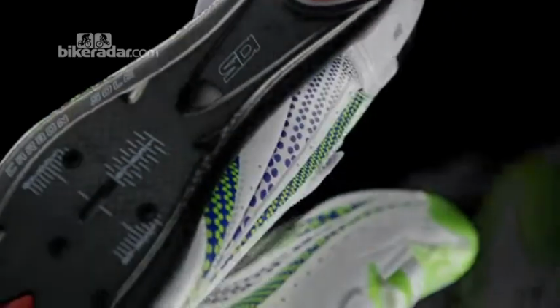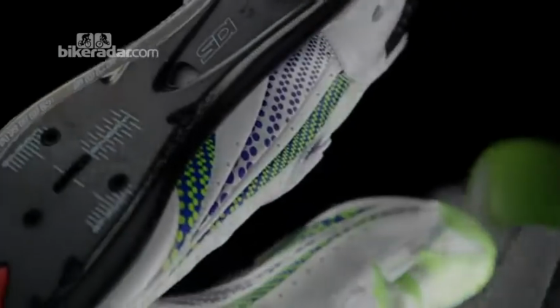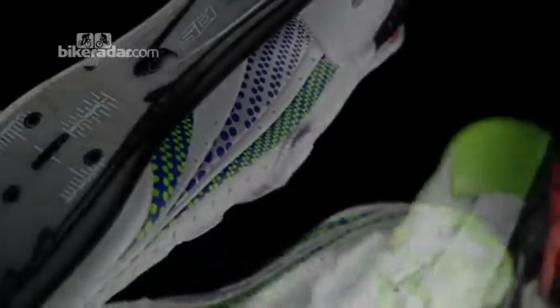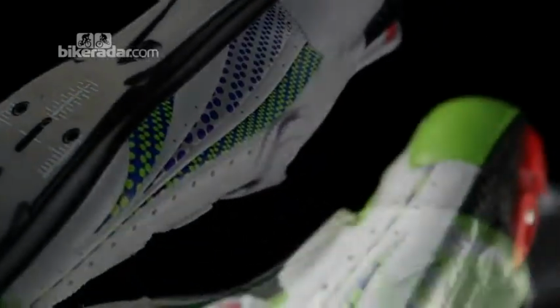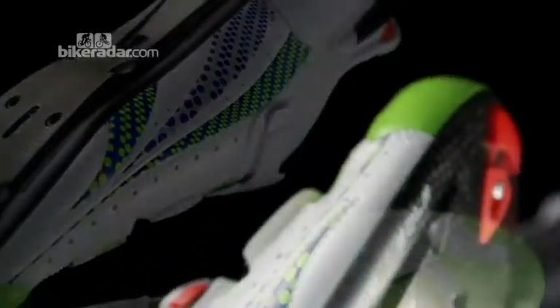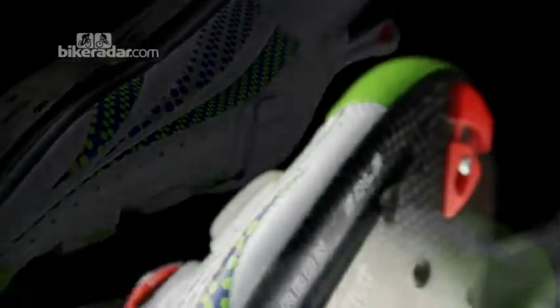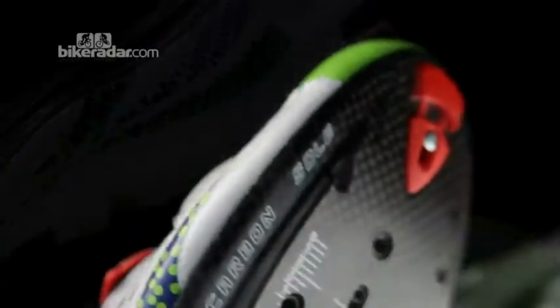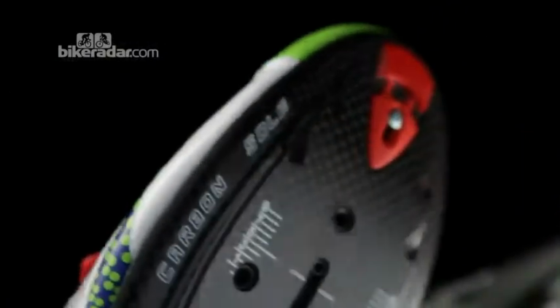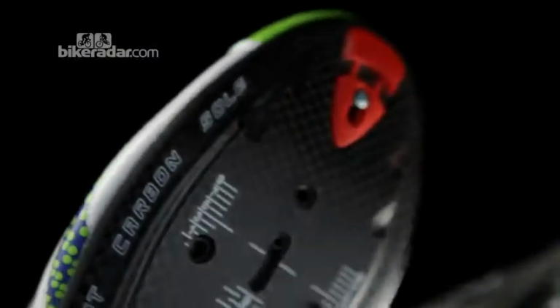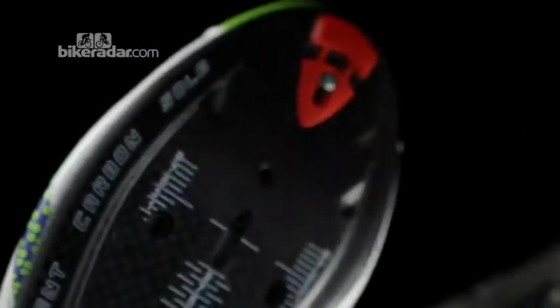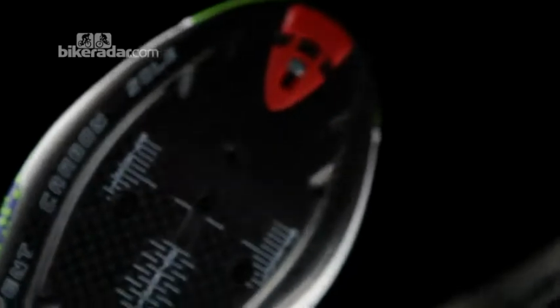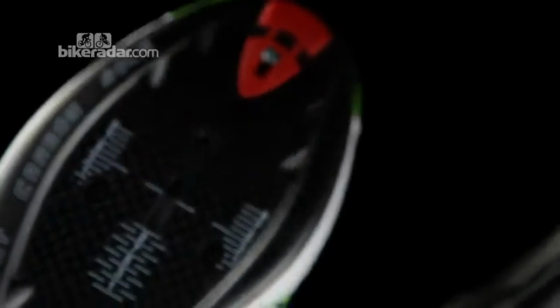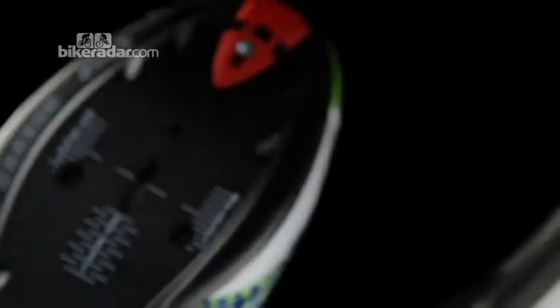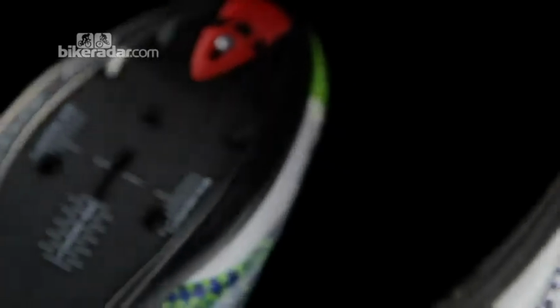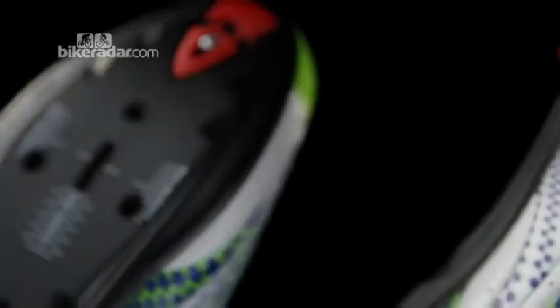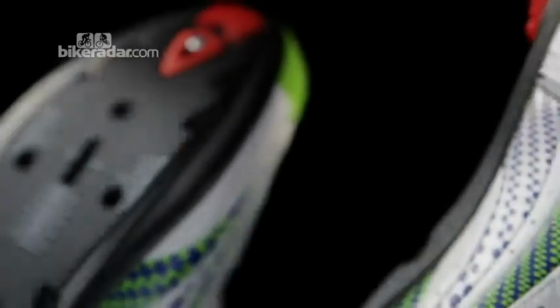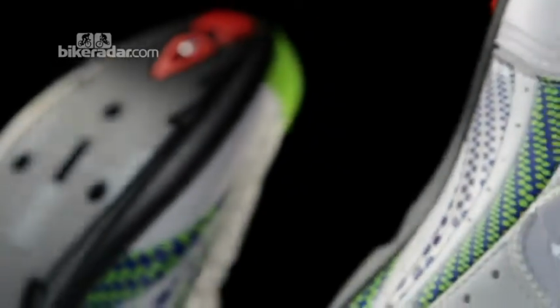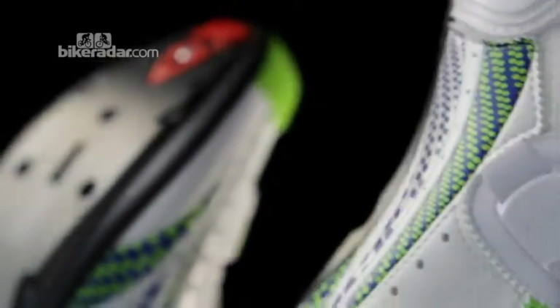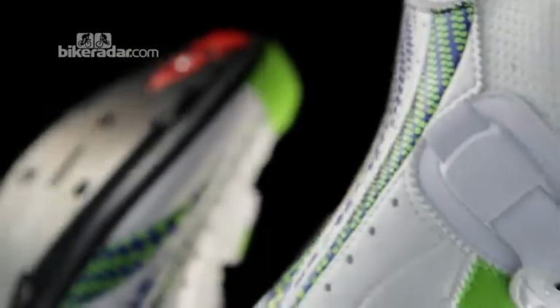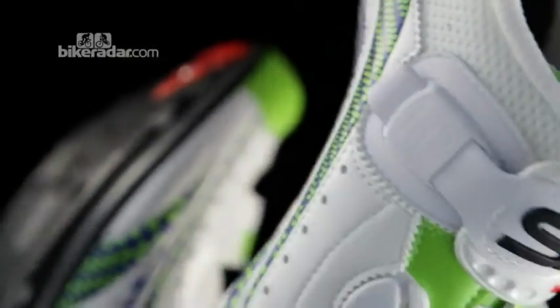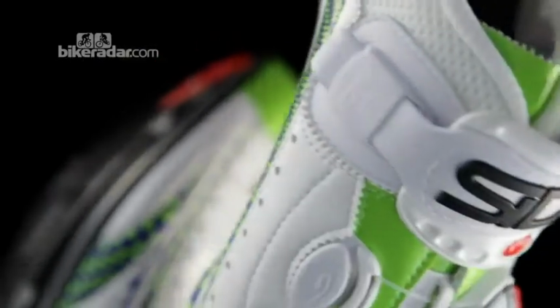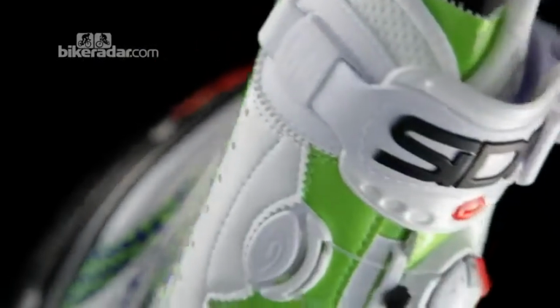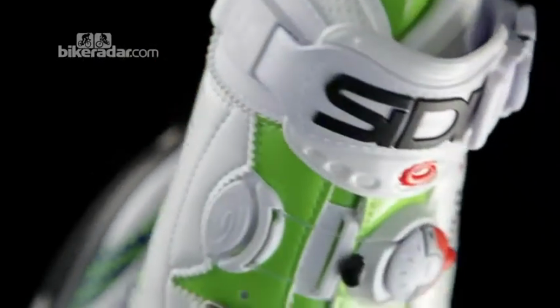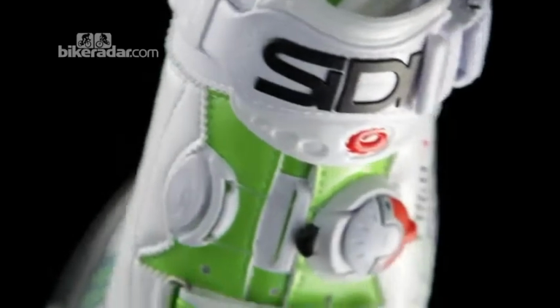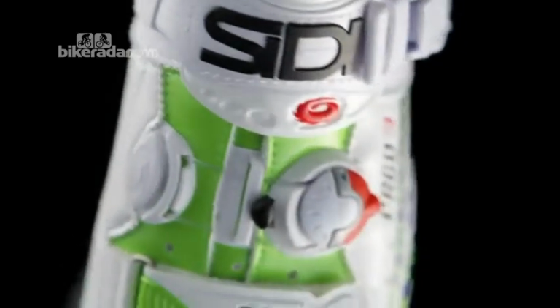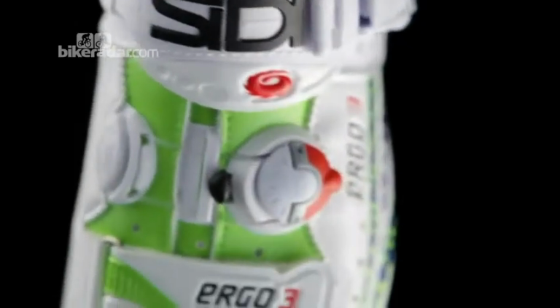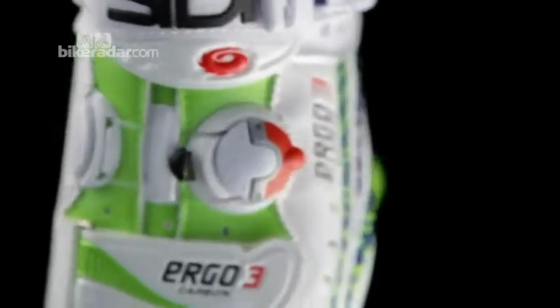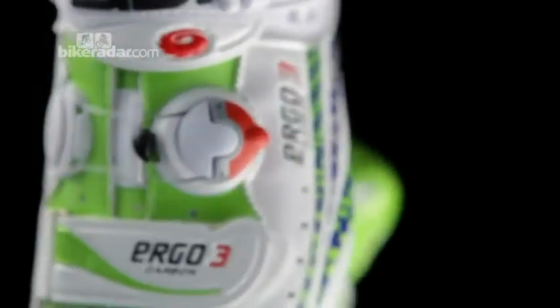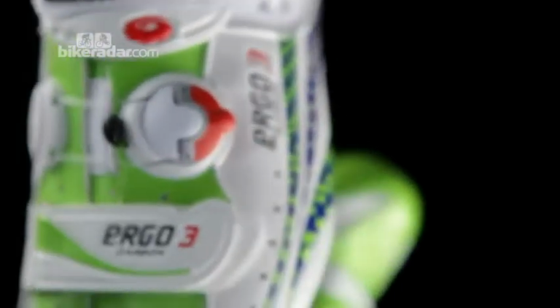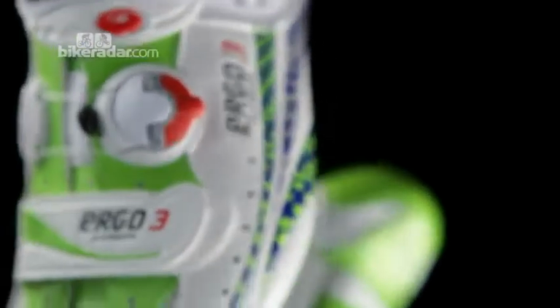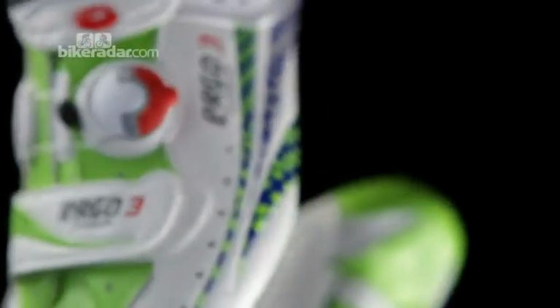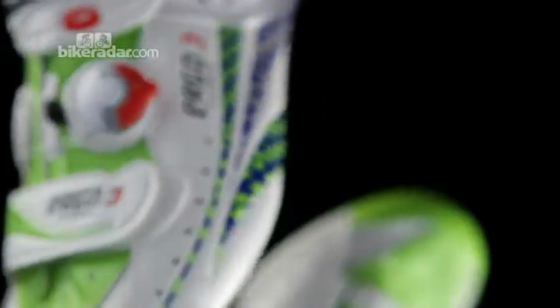The Ergo 3 comes in ten colours plus this very limited liquid gas edition. And this size 41 sample weighs just 306 grams. The price for this technology: £329.99.